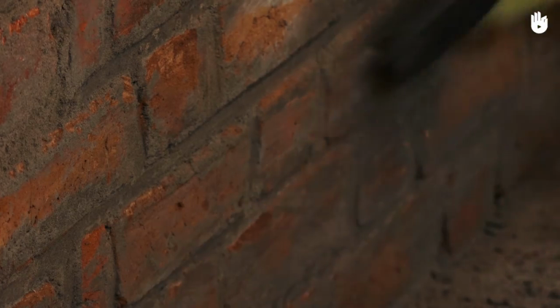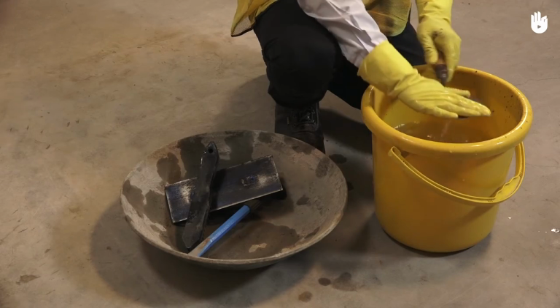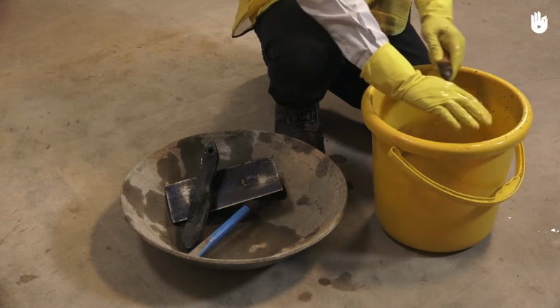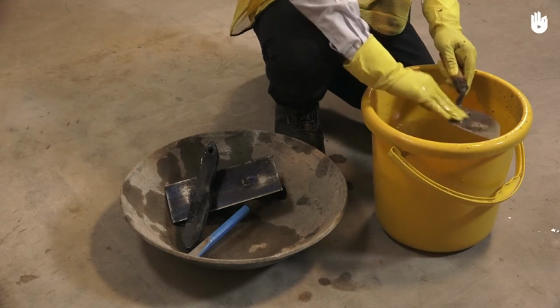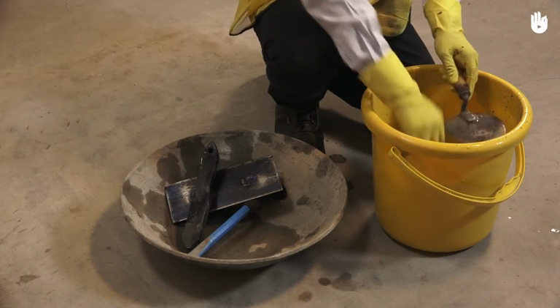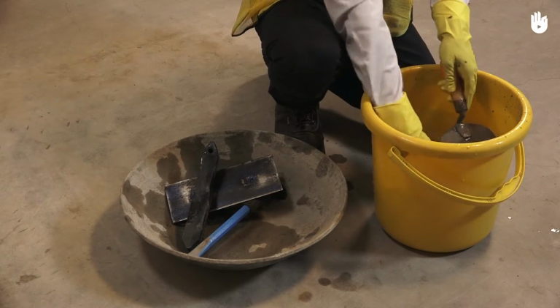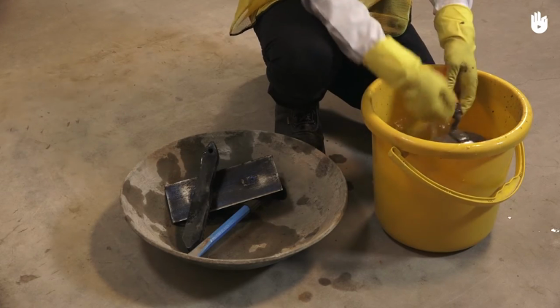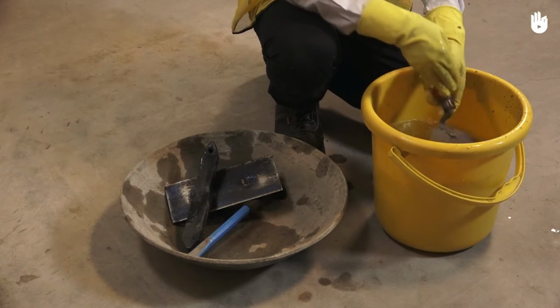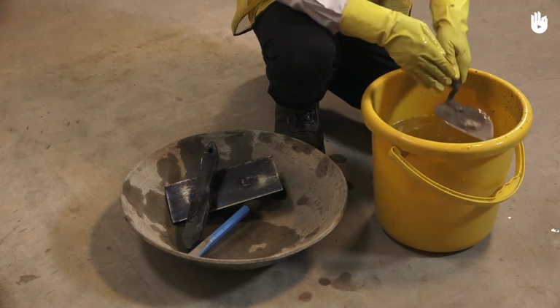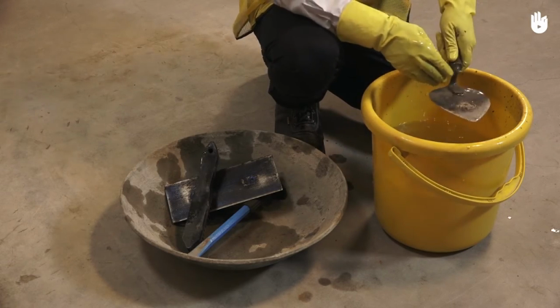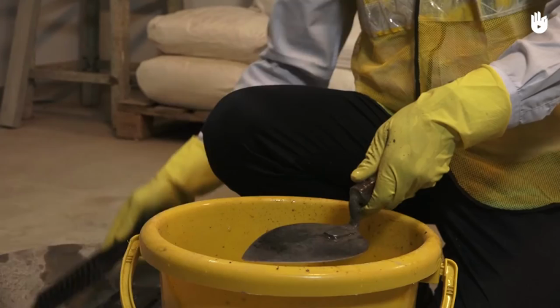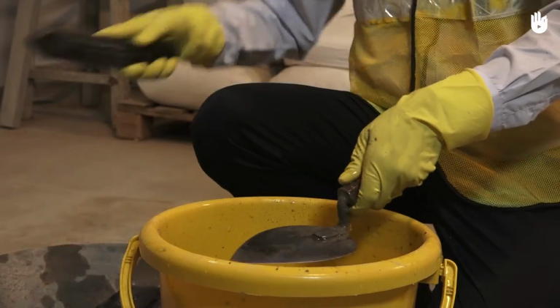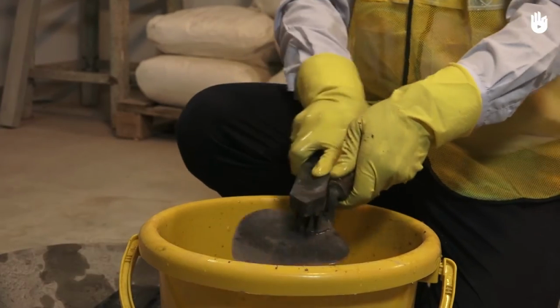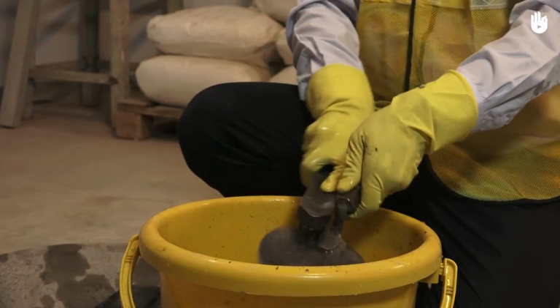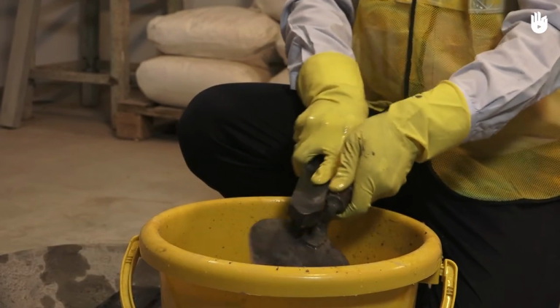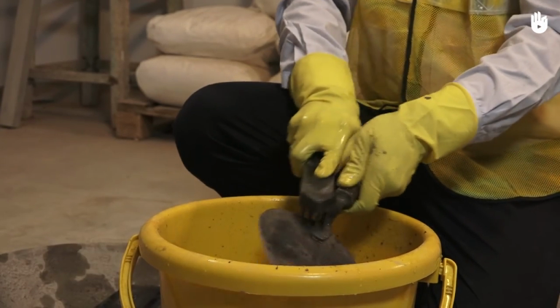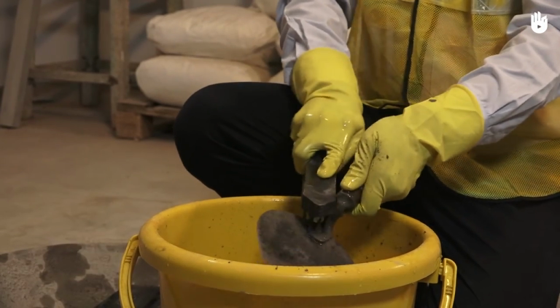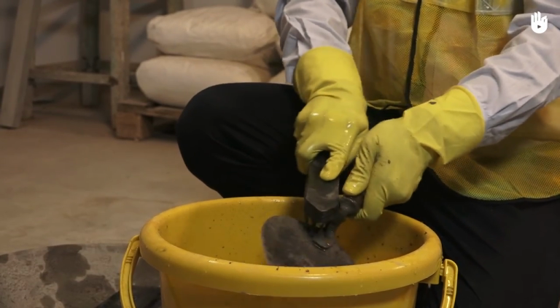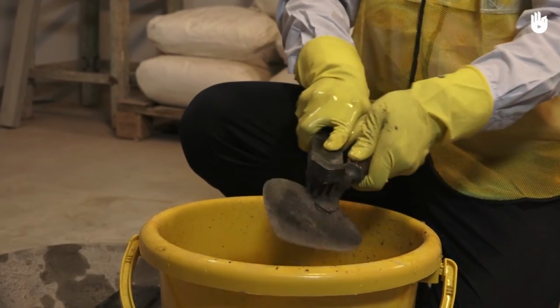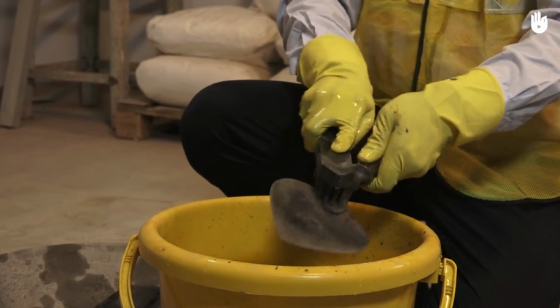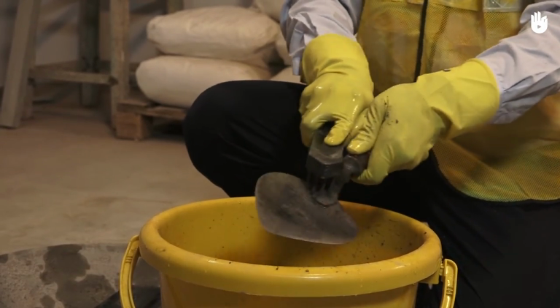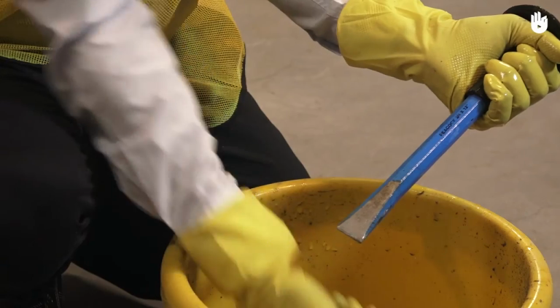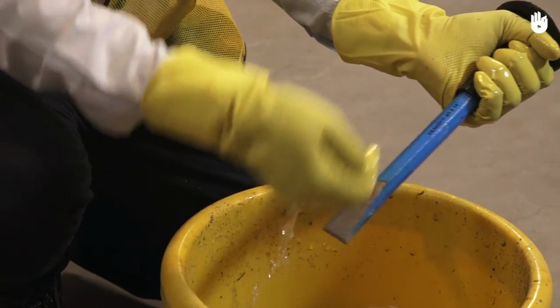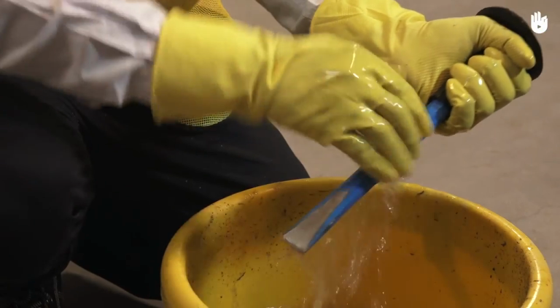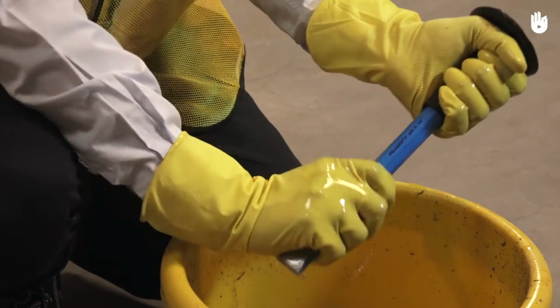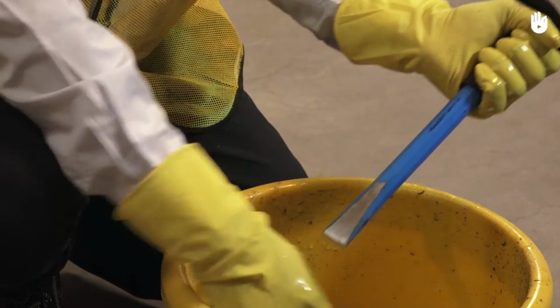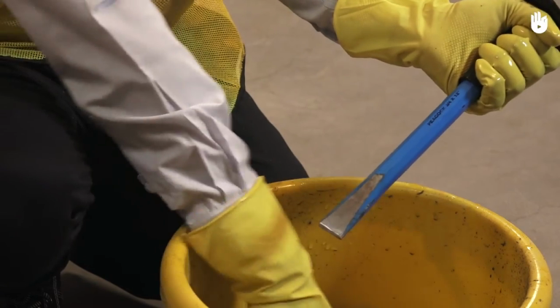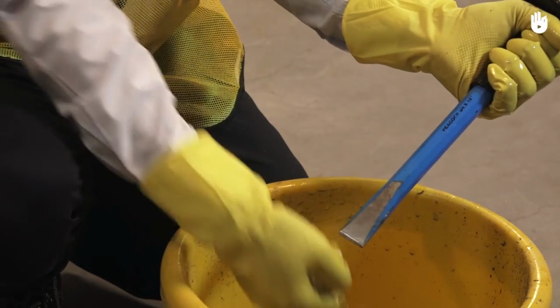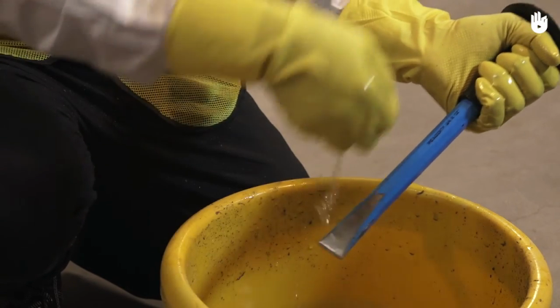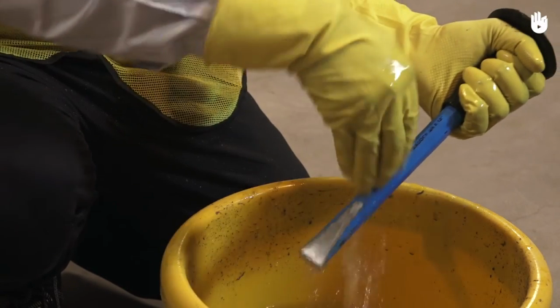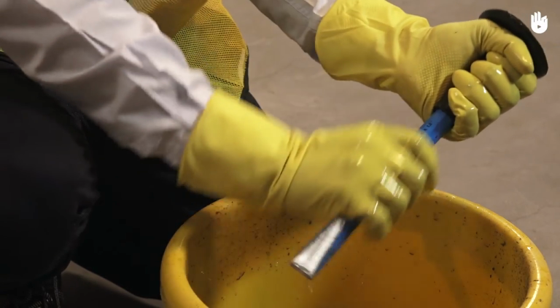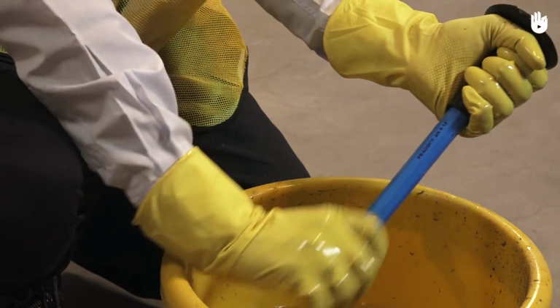To clean your tool, dip it into a bucket of water and brush it clean with the bristles of the metal brush. Once you have brushed the tool, use water to wash its surface clean.